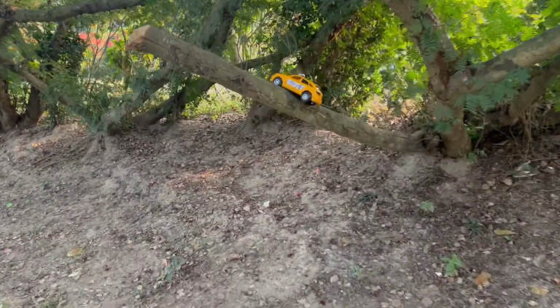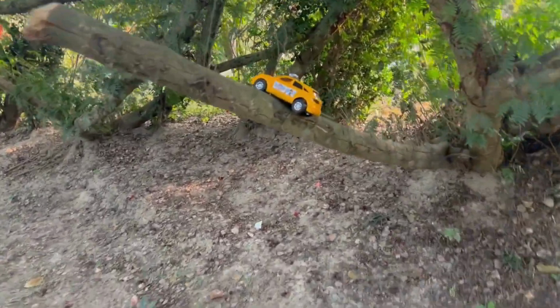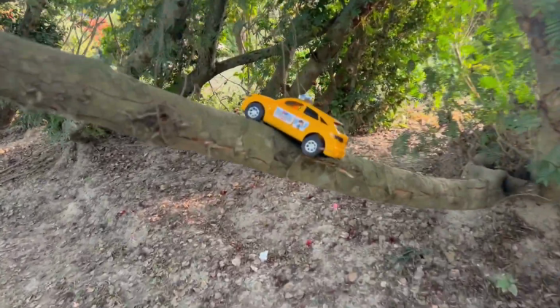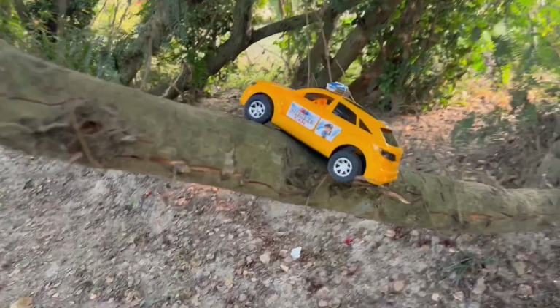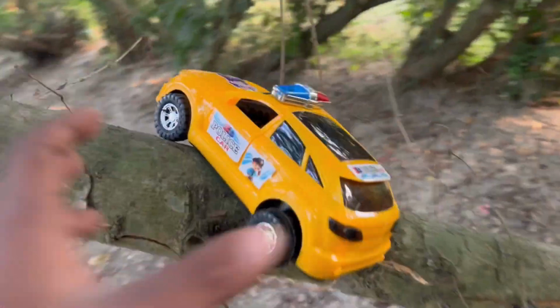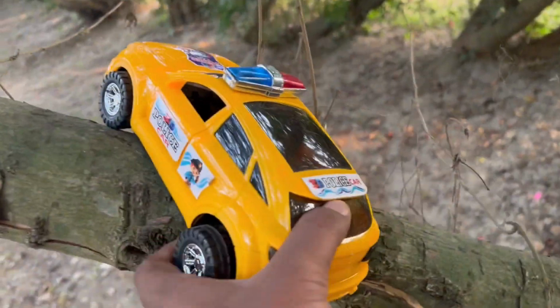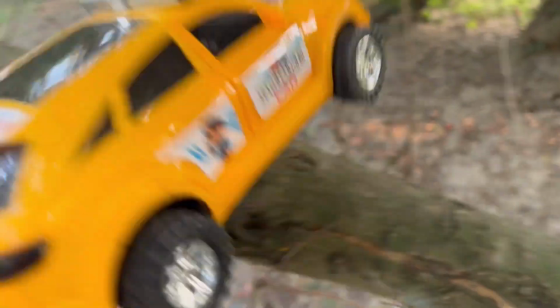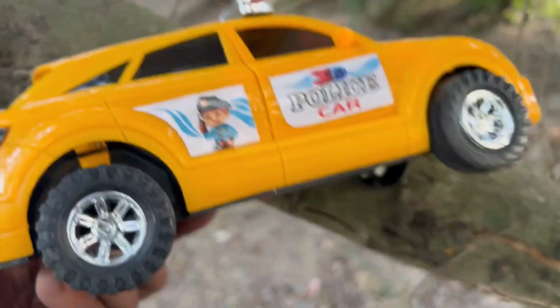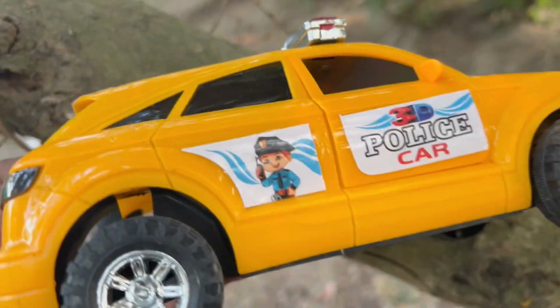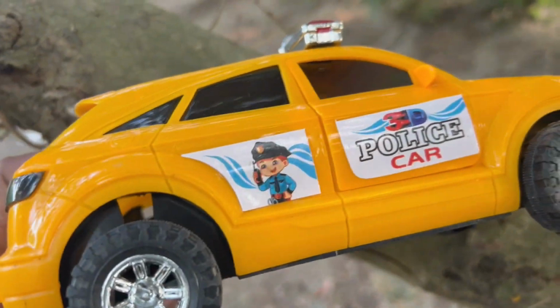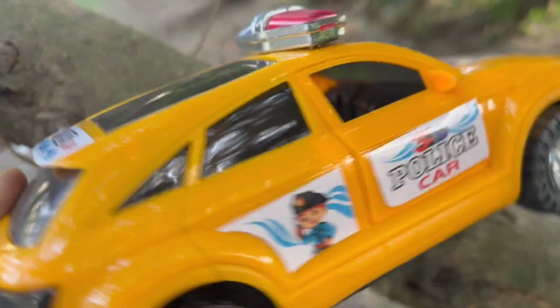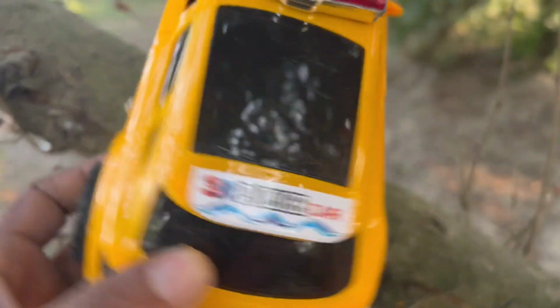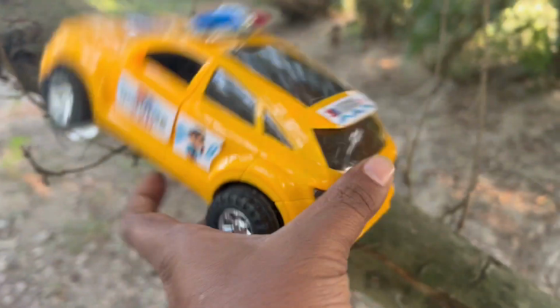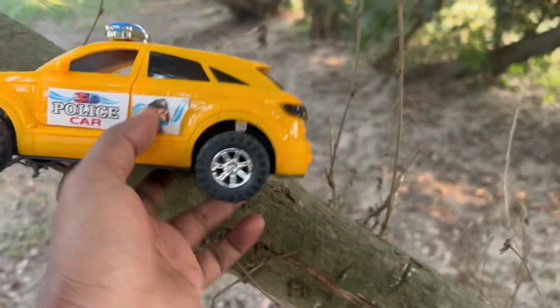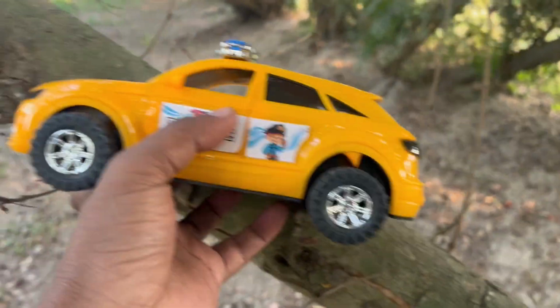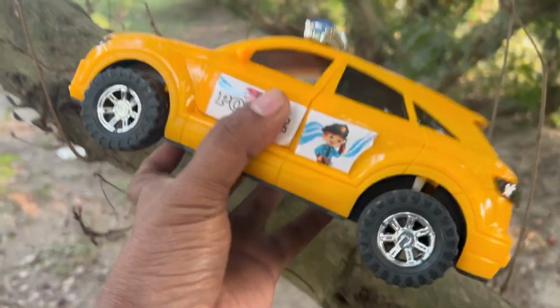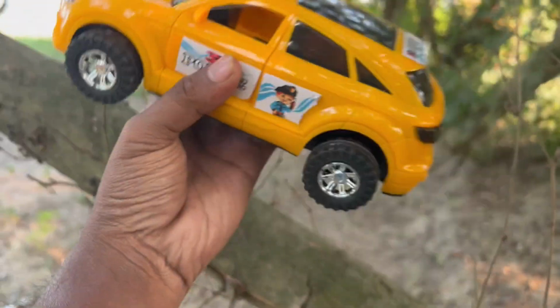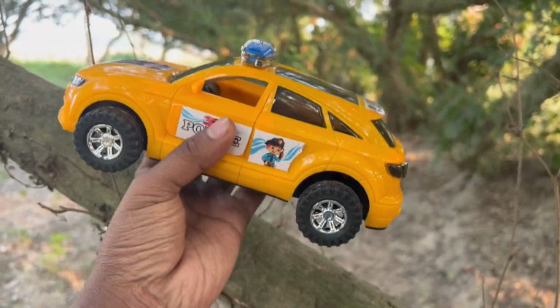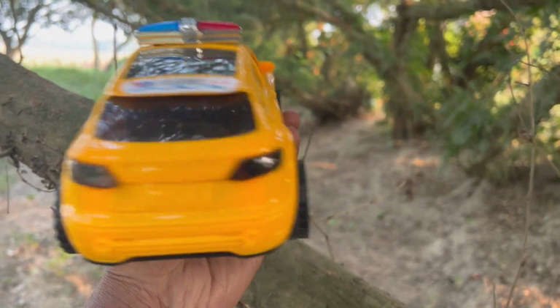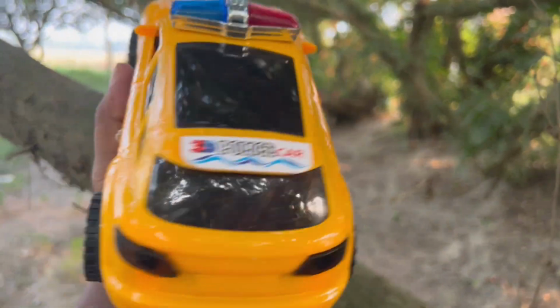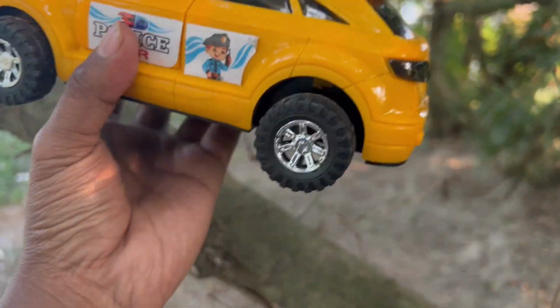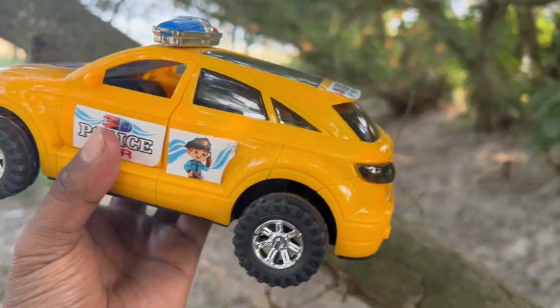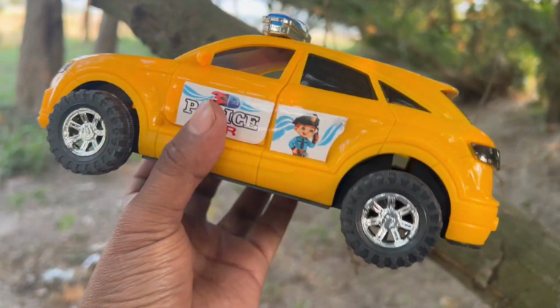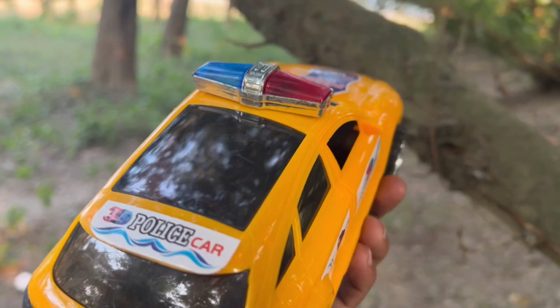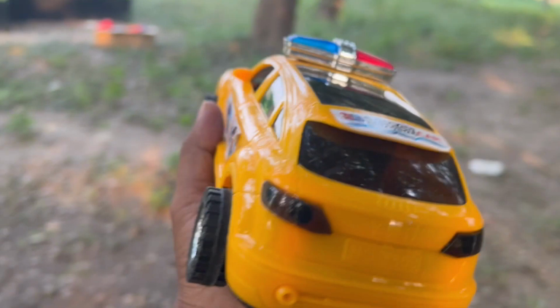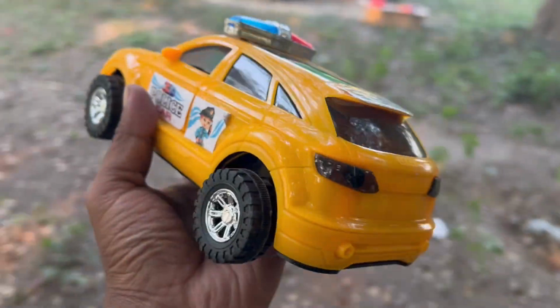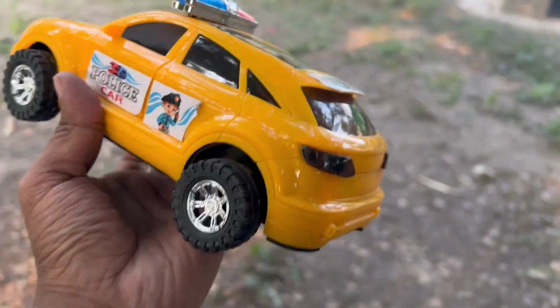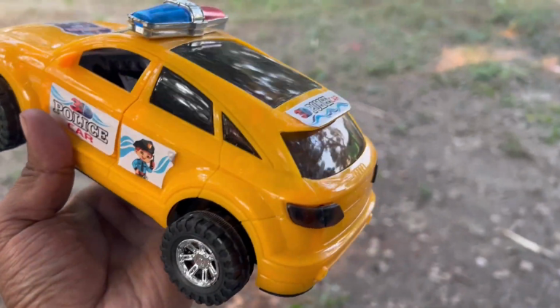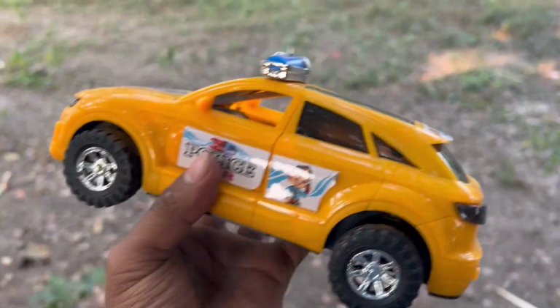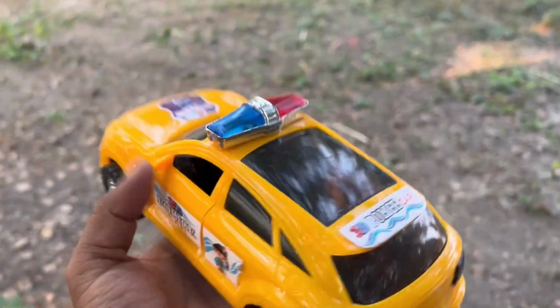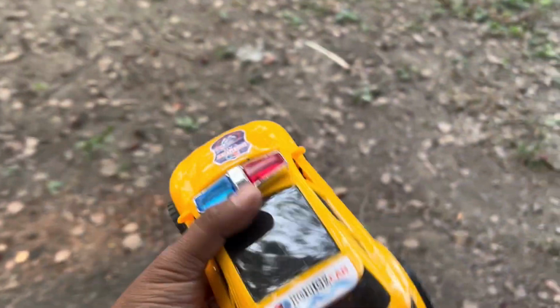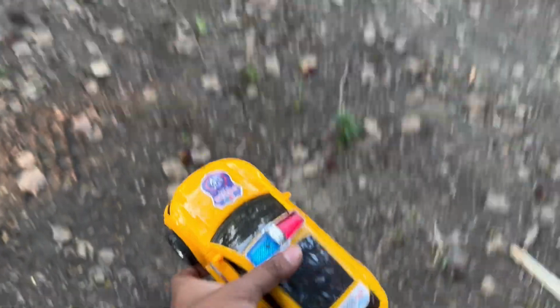this is a very popular toy car and this is a police car. Wow, the color is awesome. I am going to have a collection of police cars.